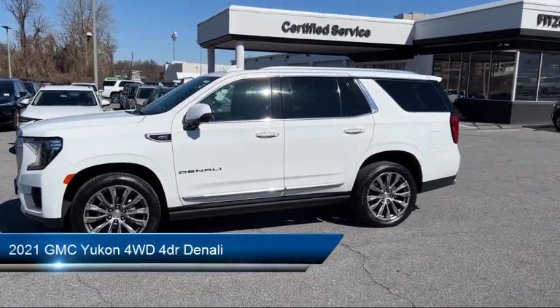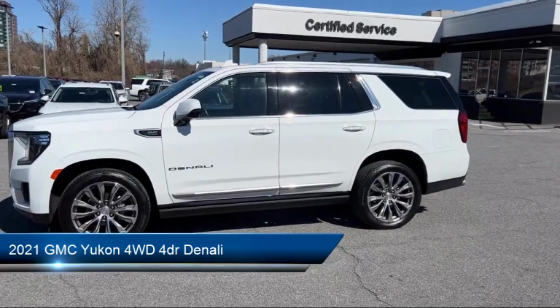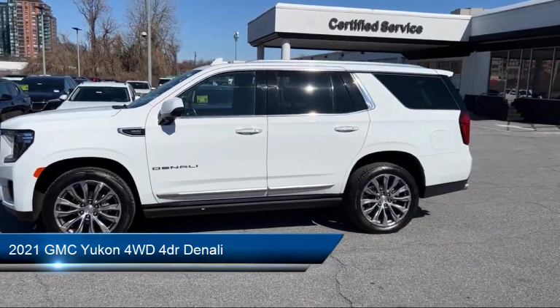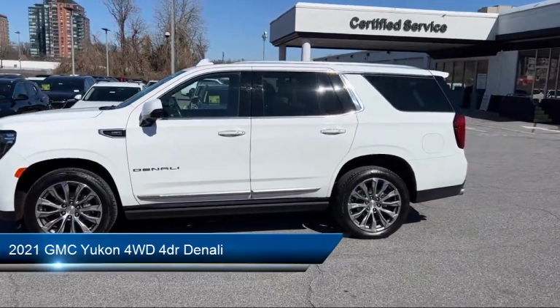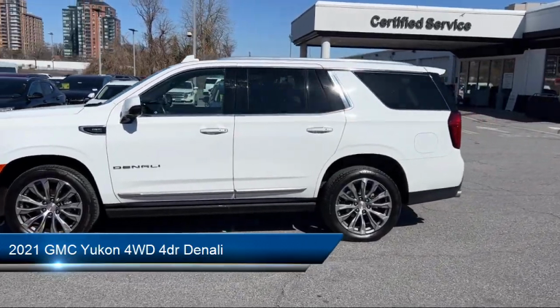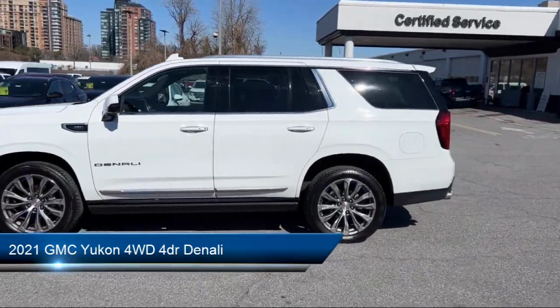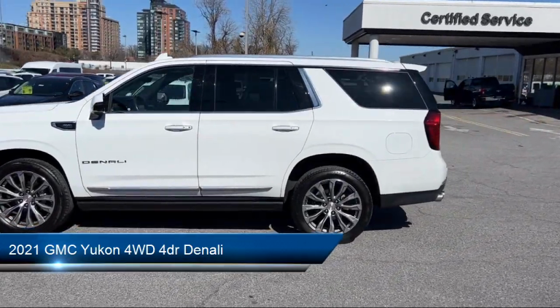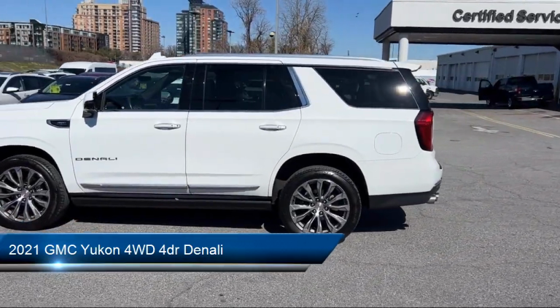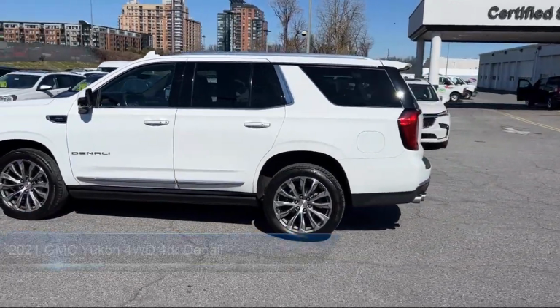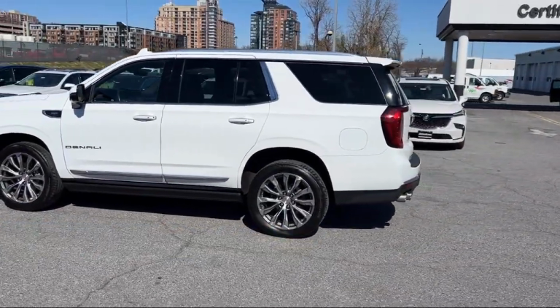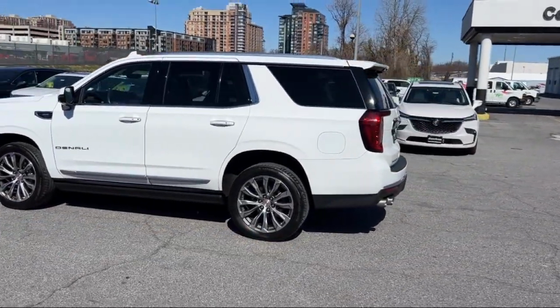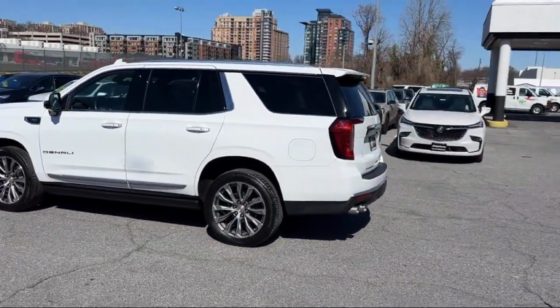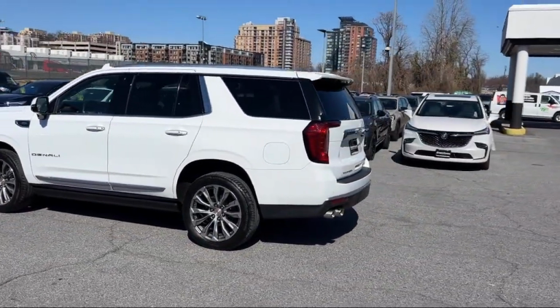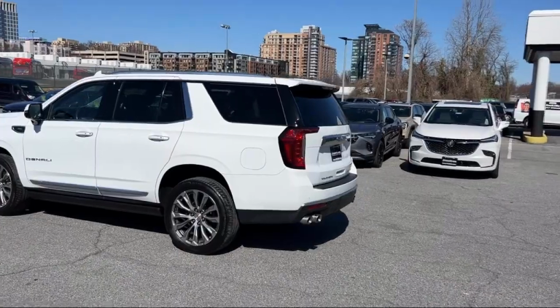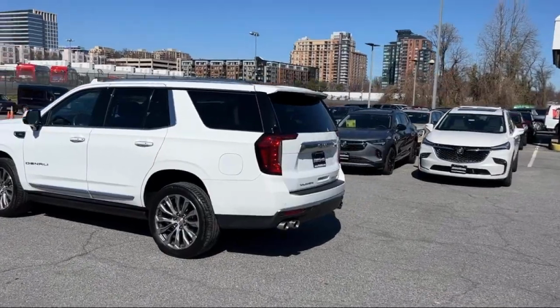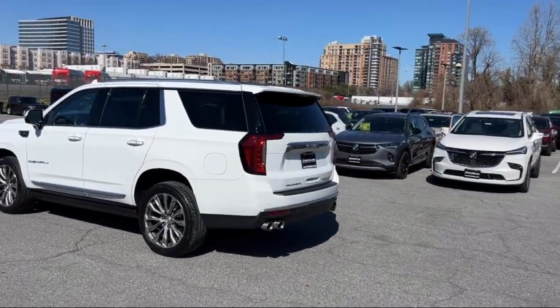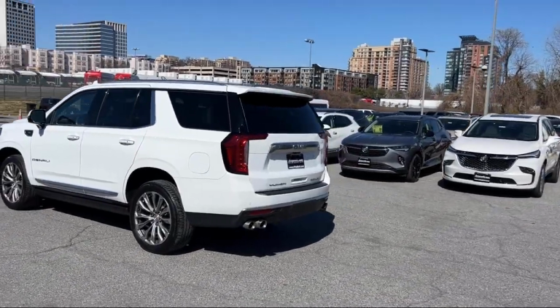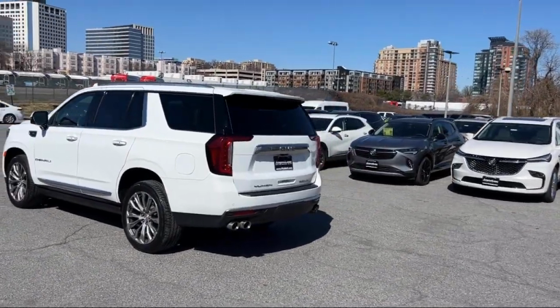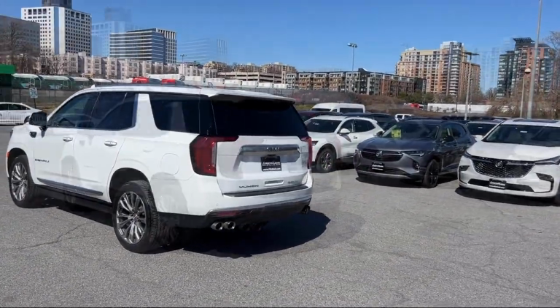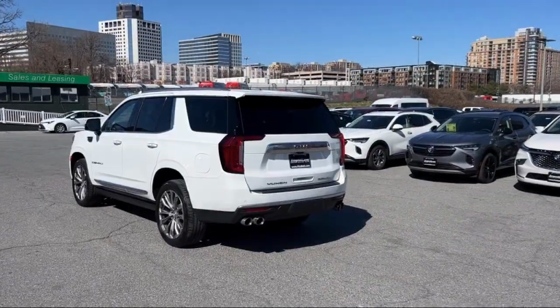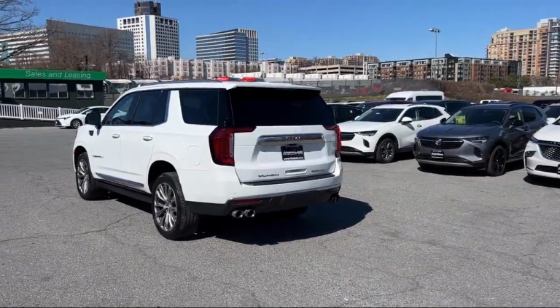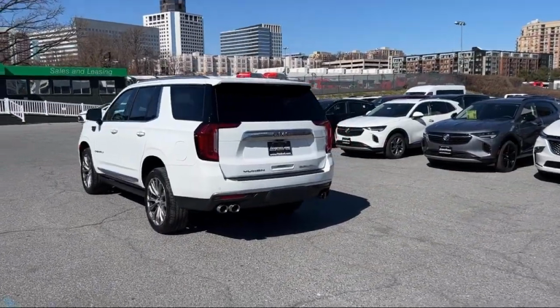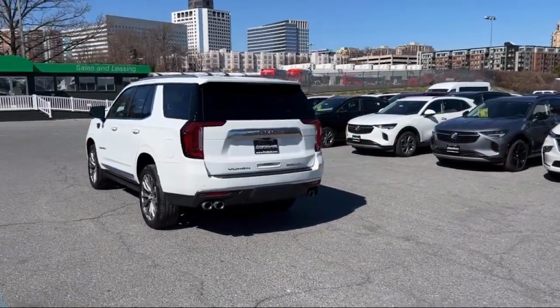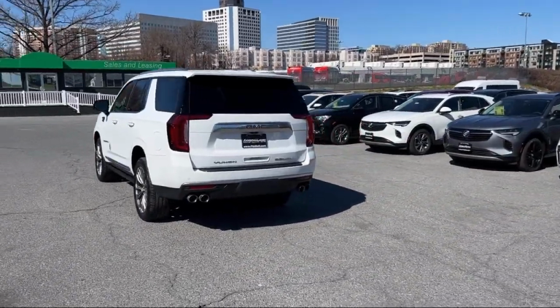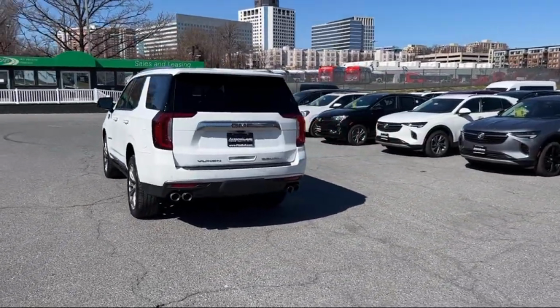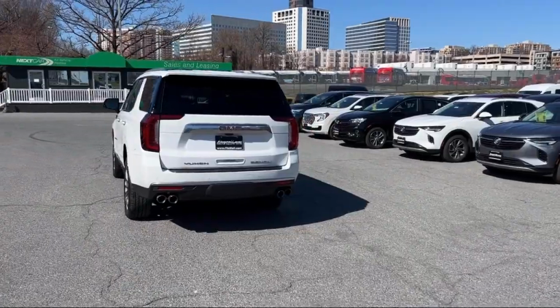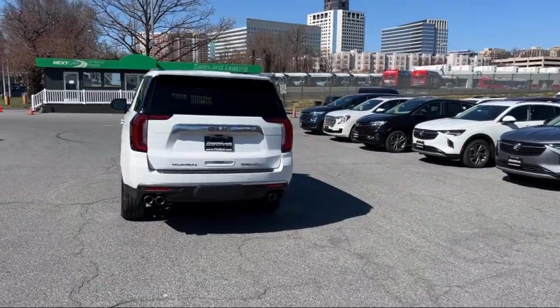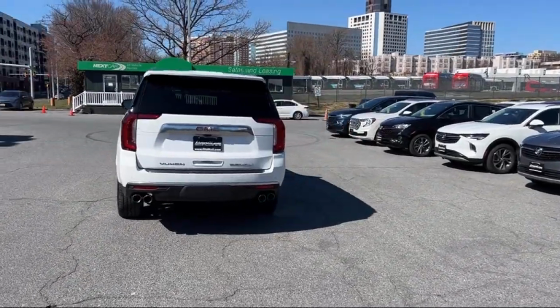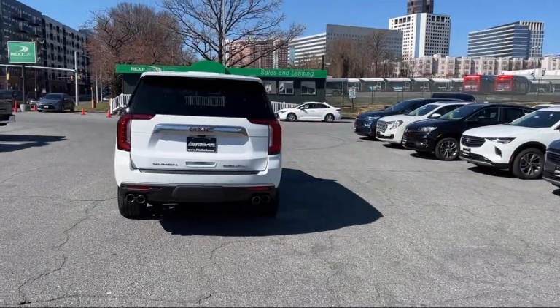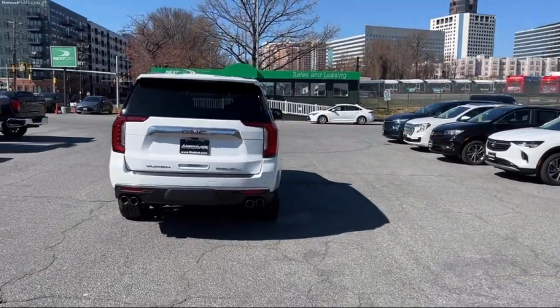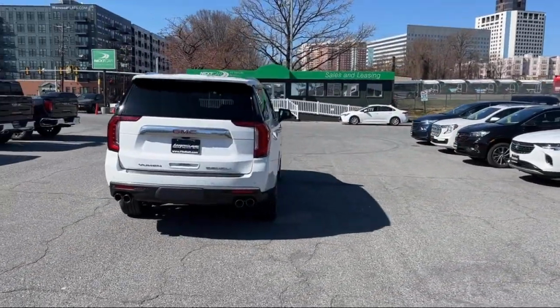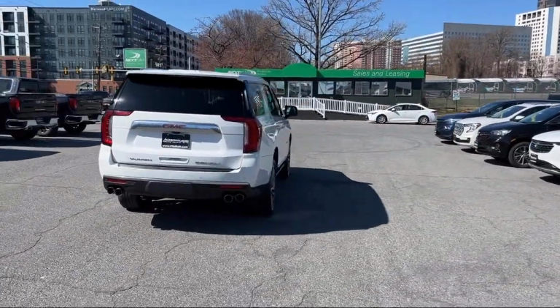It comes equipped with rear air conditioning, hill holder control, trailer stability control, audio touchscreen display, in-dash rear view monitor, and push button start.